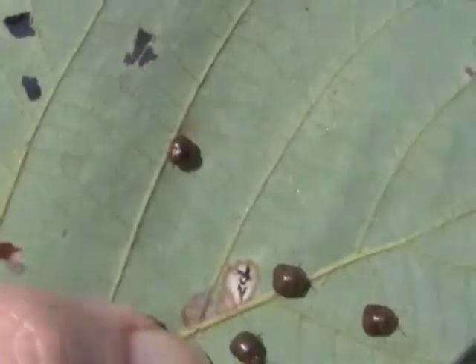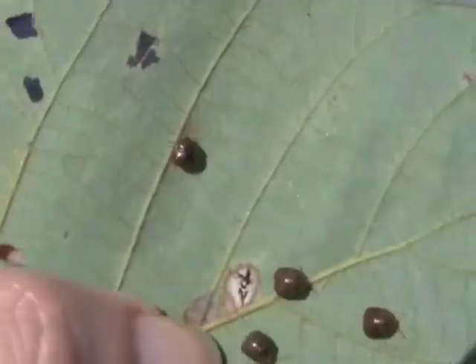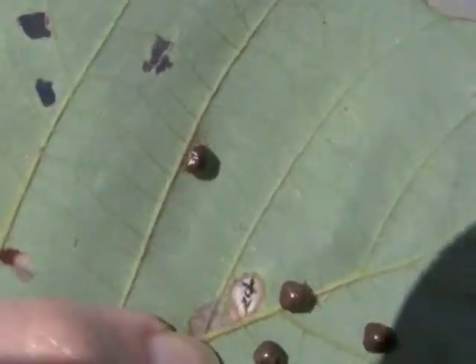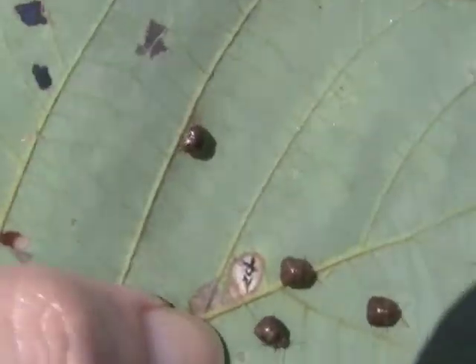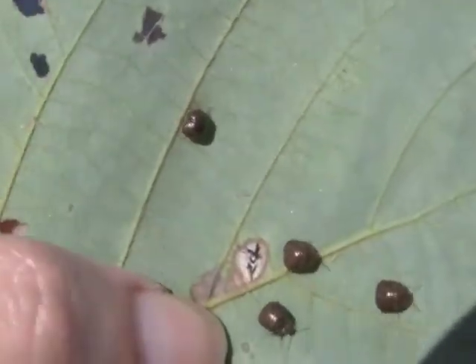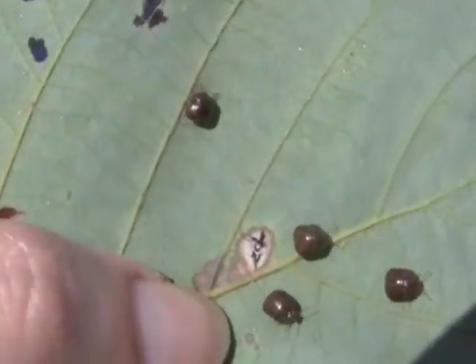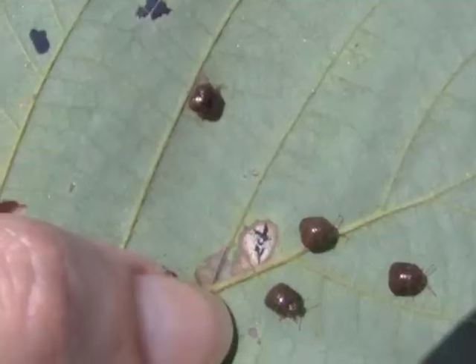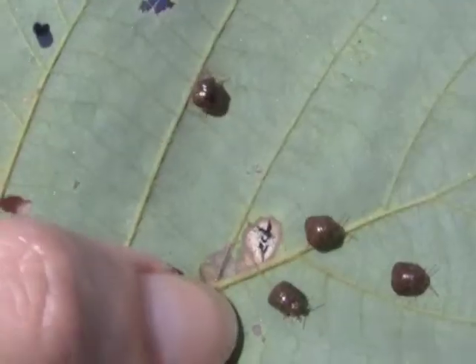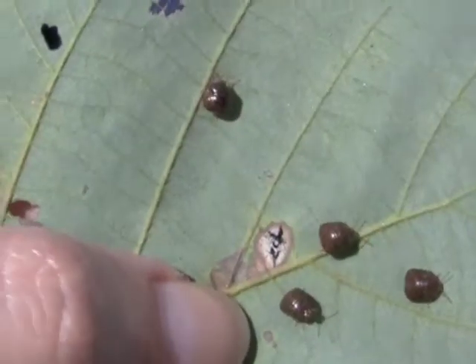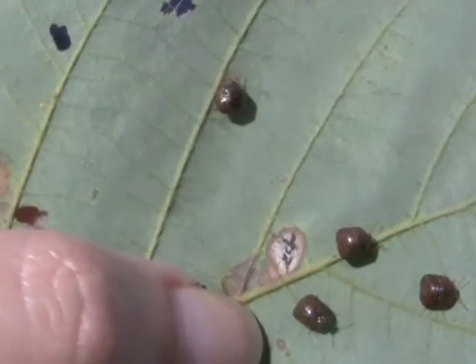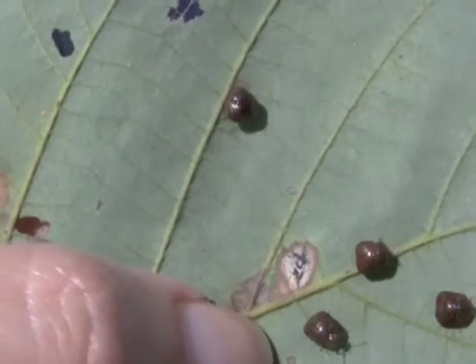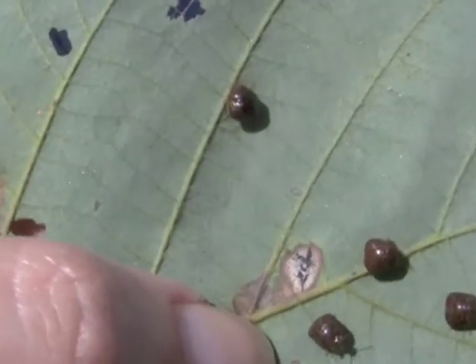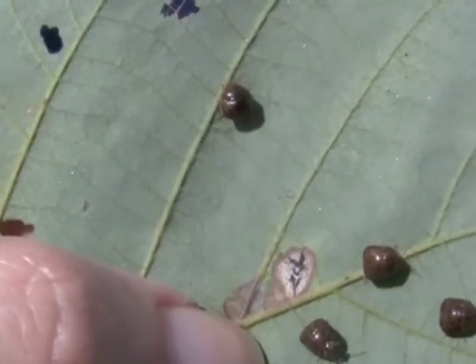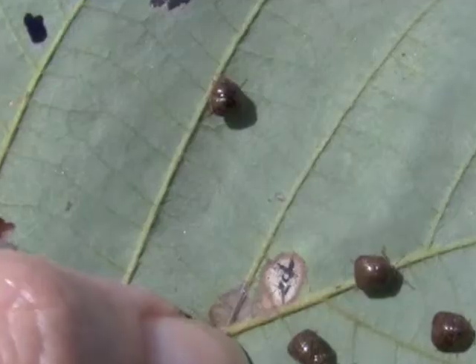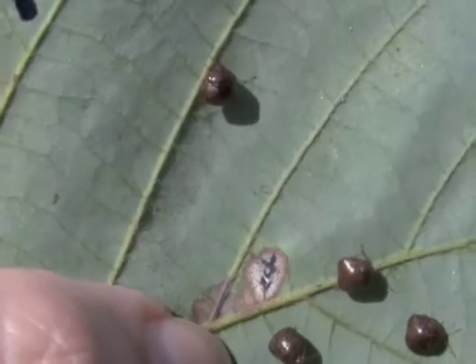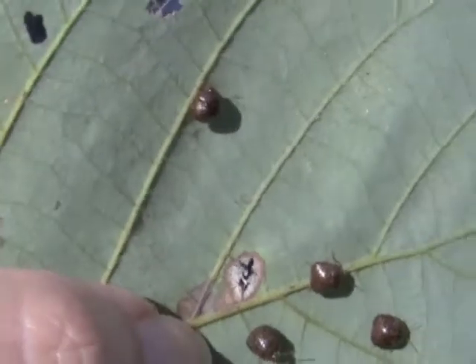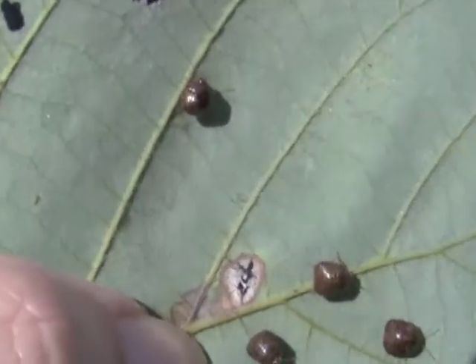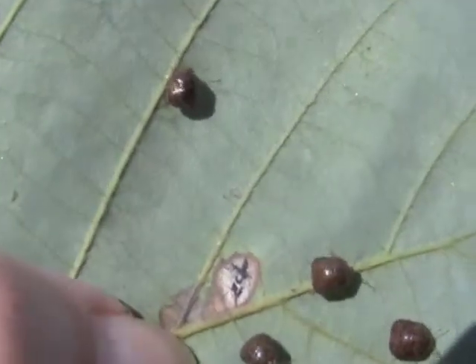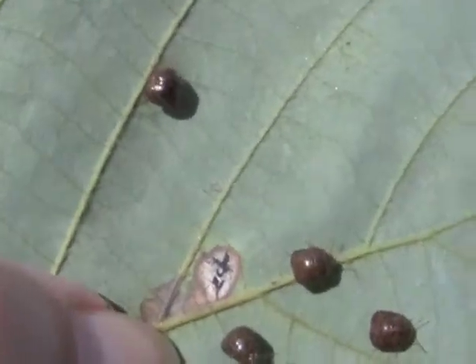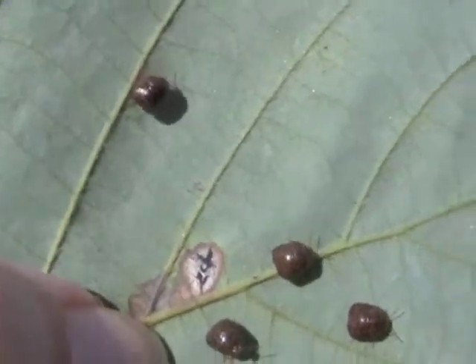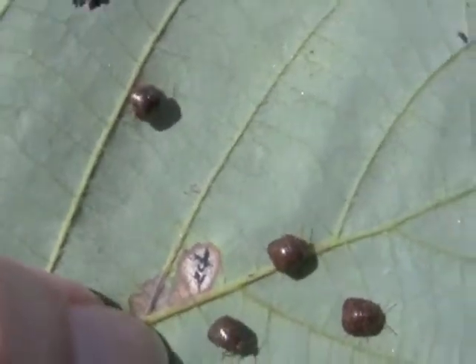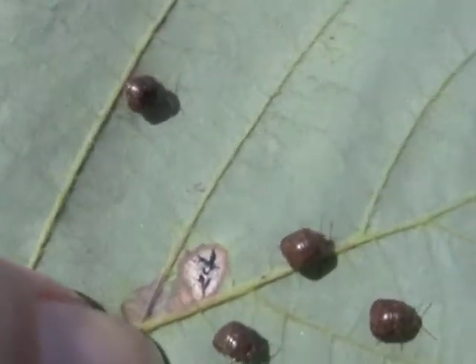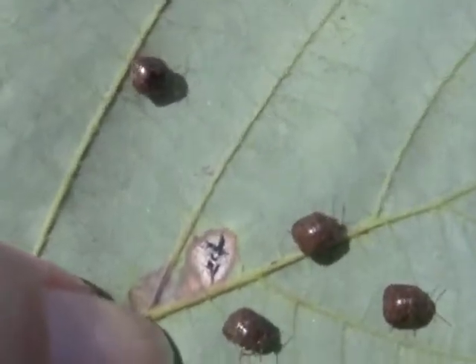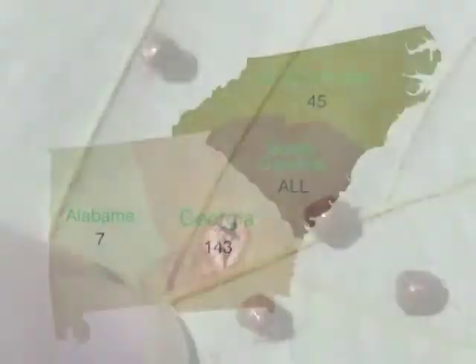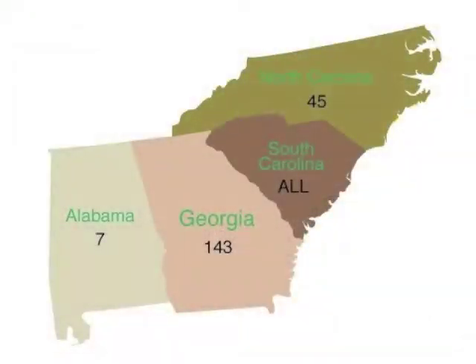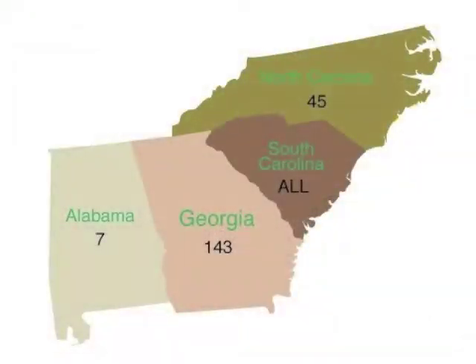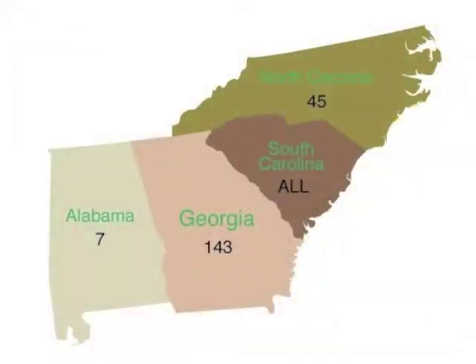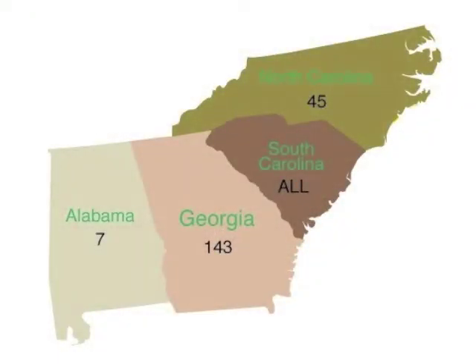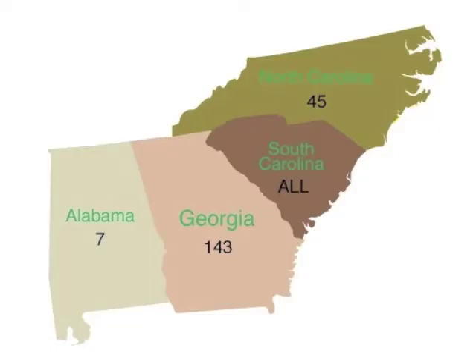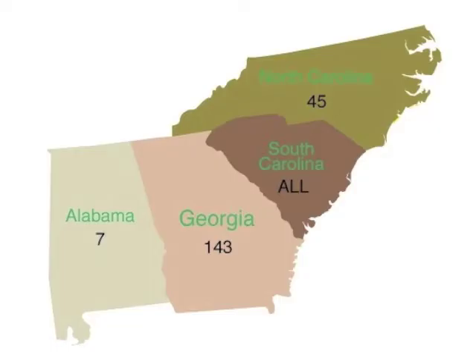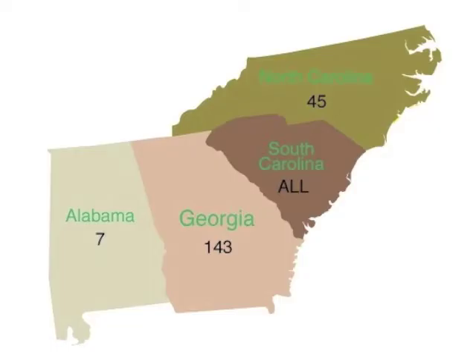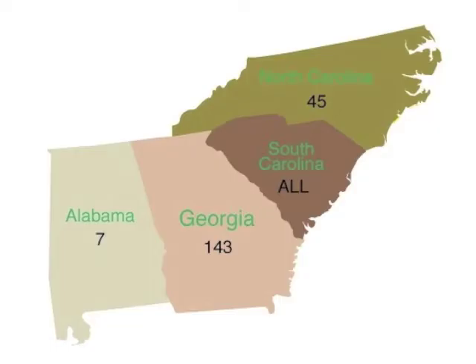As of October 2011, the bug can be found in 143 Georgia counties, all South Carolina counties, 45 North Carolina counties, and seven Alabama counties.